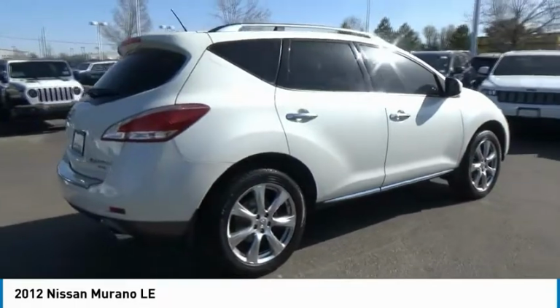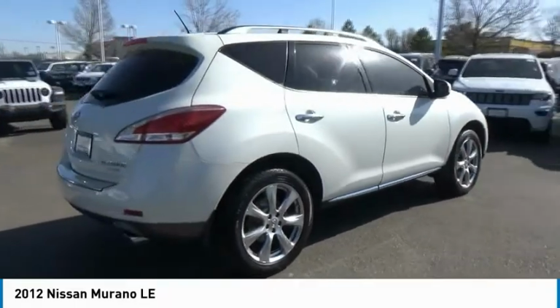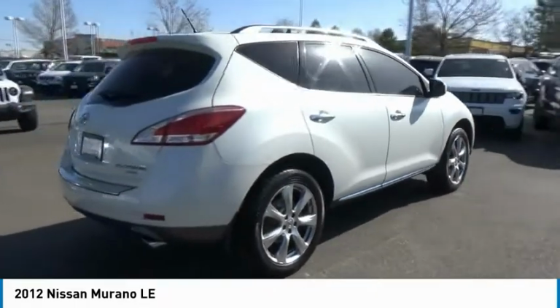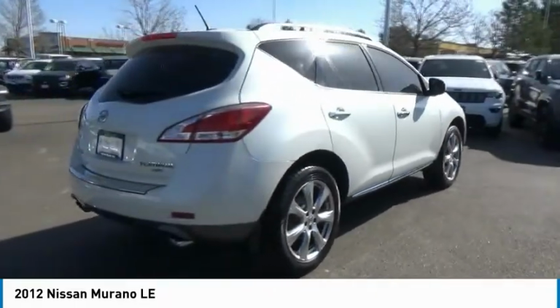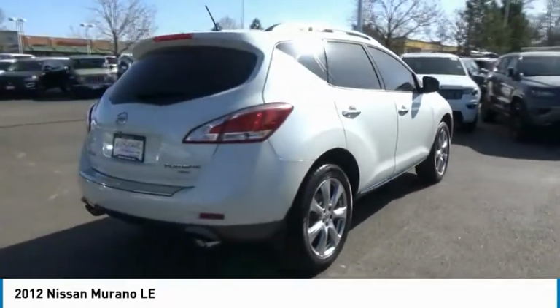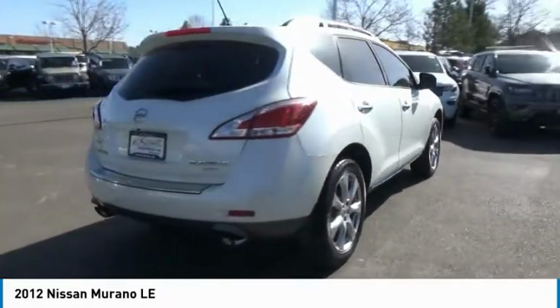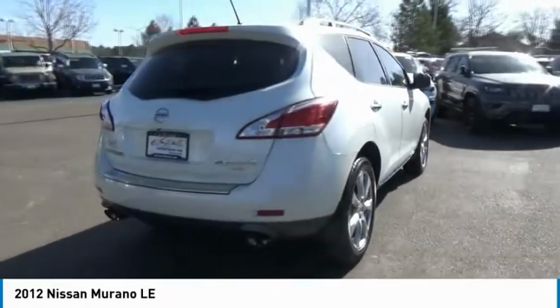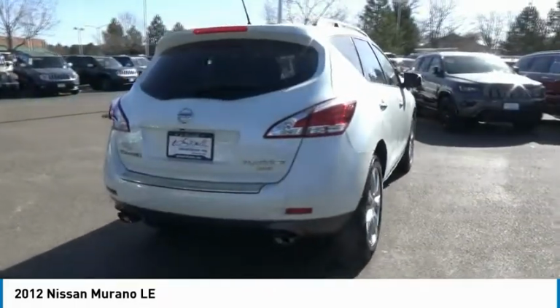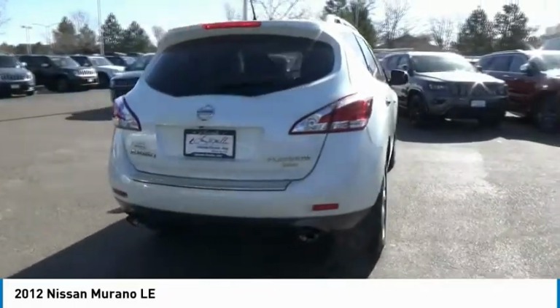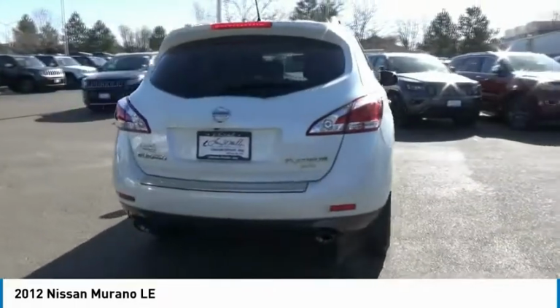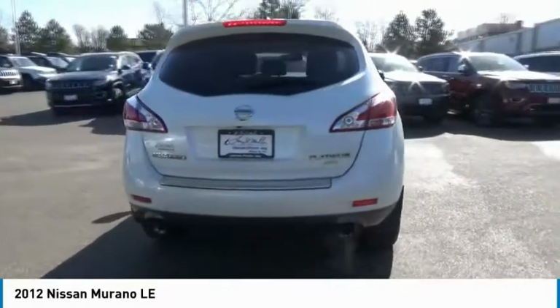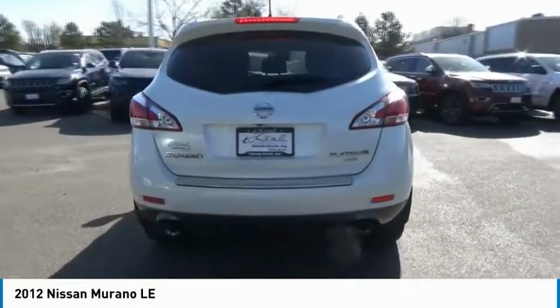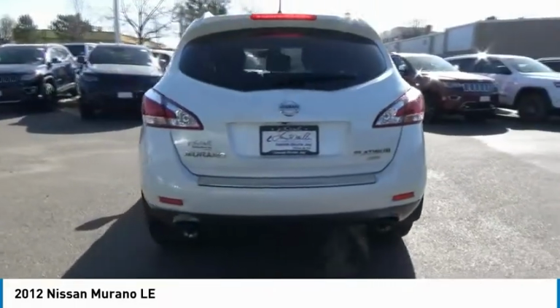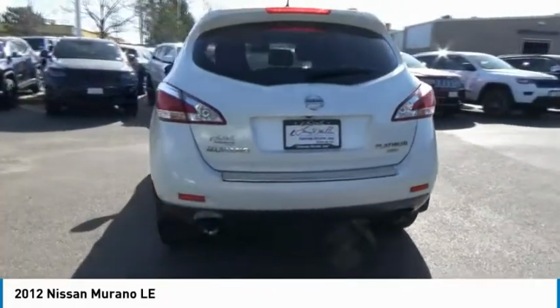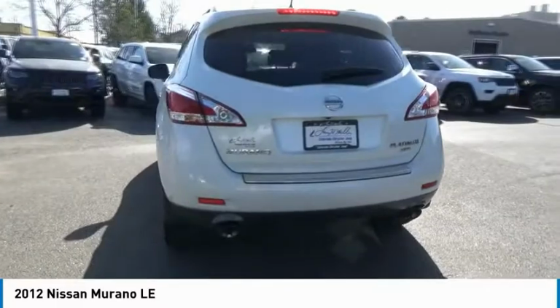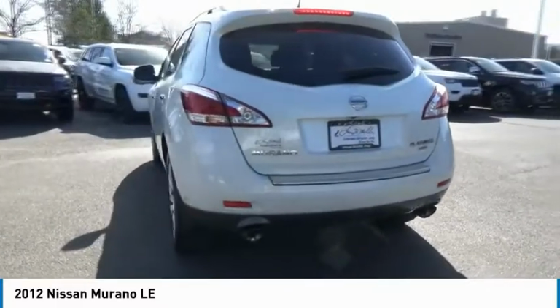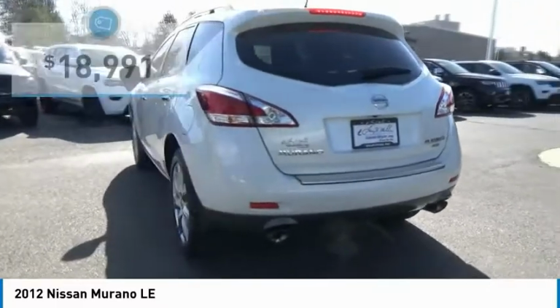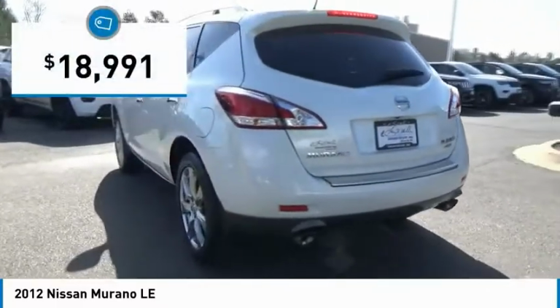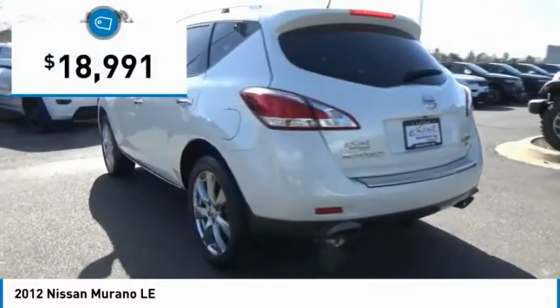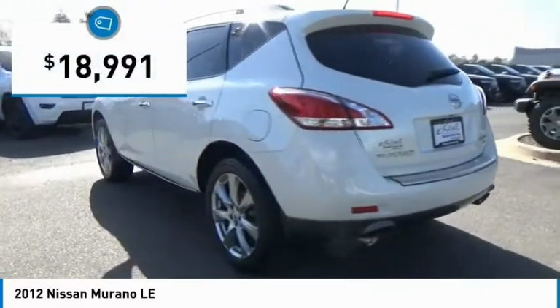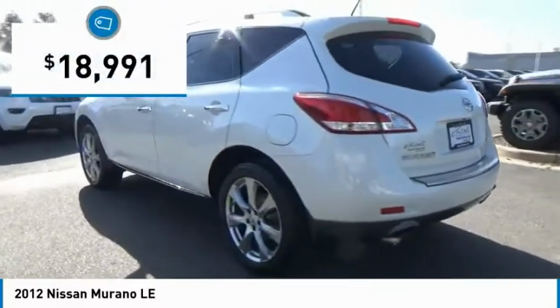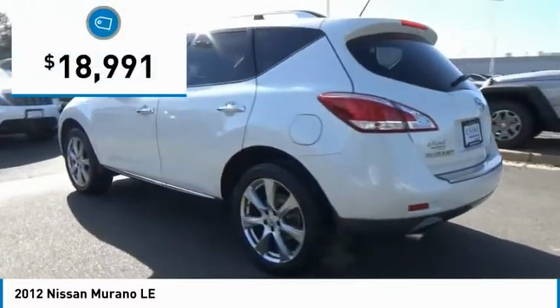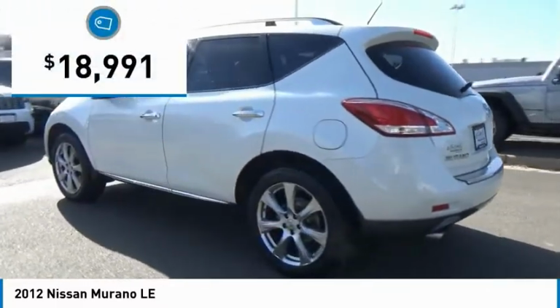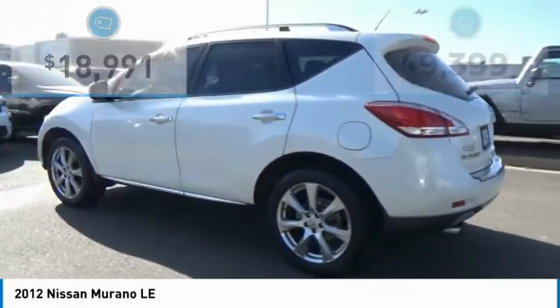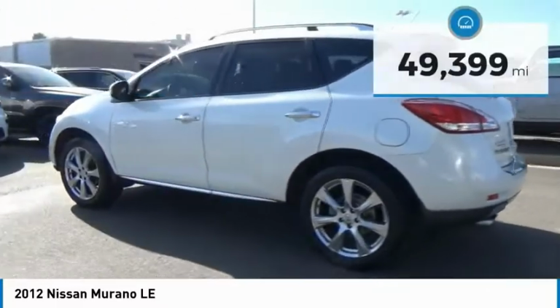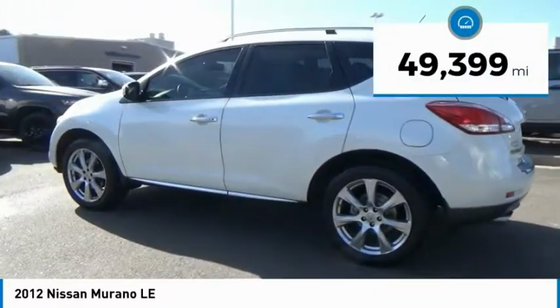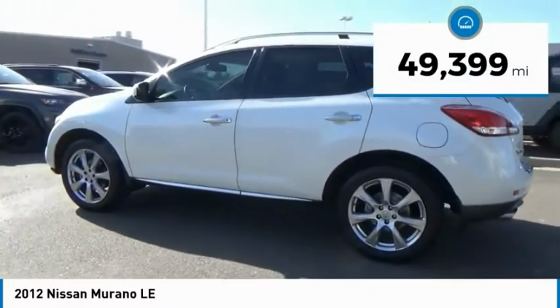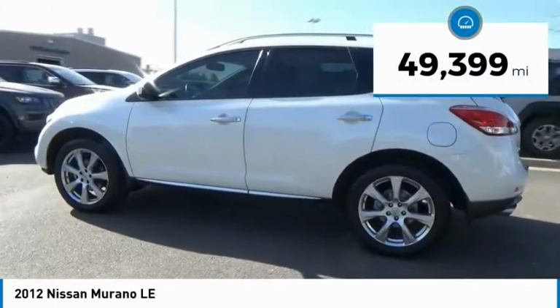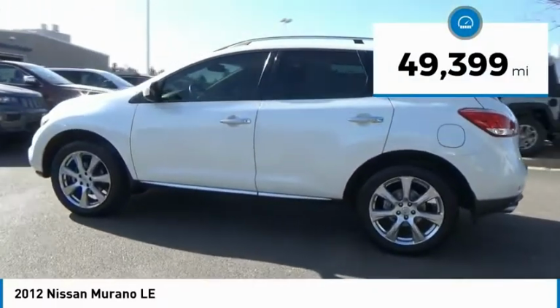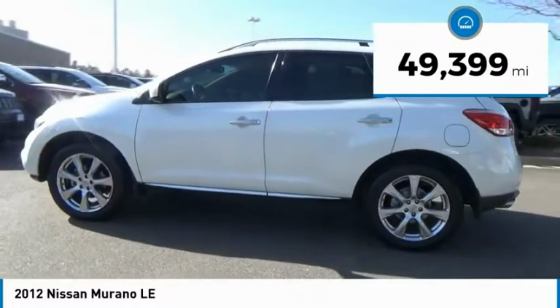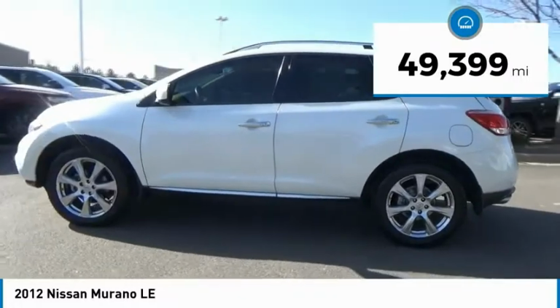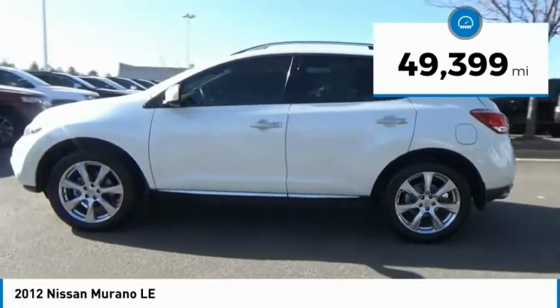Great fuel economy and a powerful V6 engine combine to deliver a refined driving experience, and is priced below $20,000. This vehicle has less than 50,000 miles.